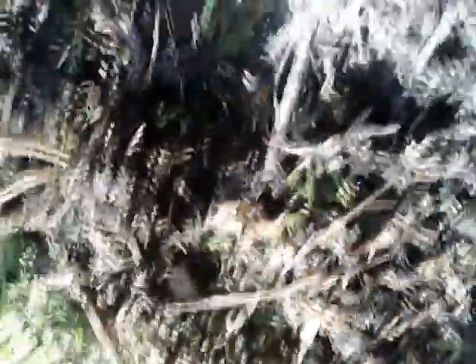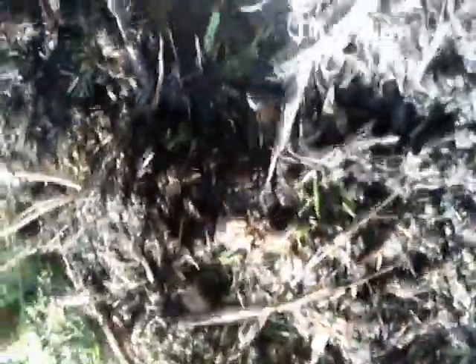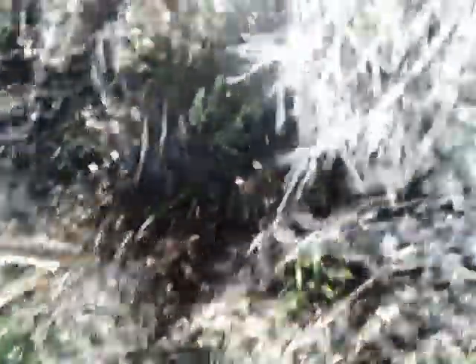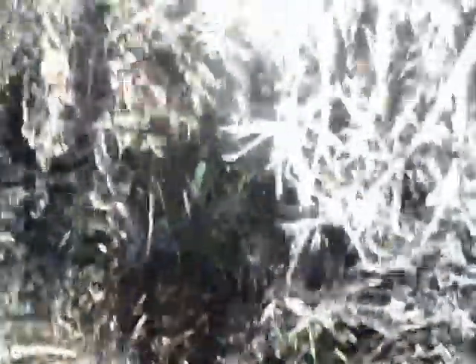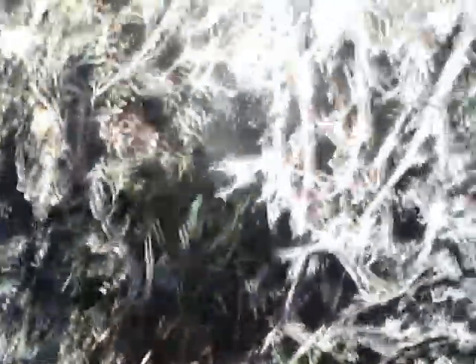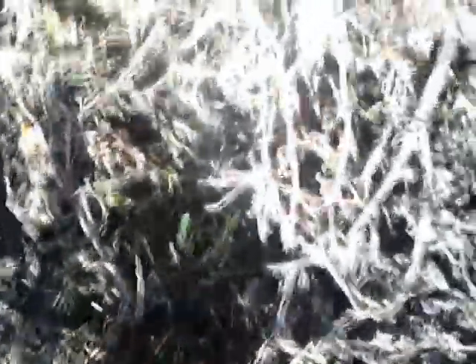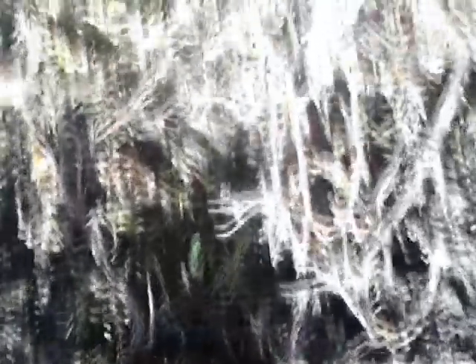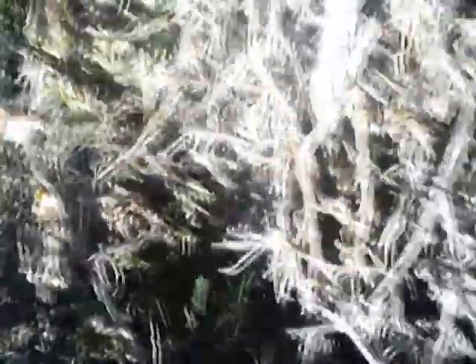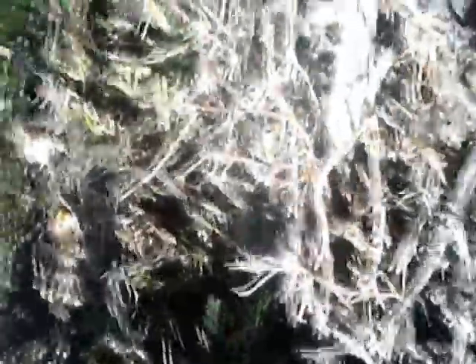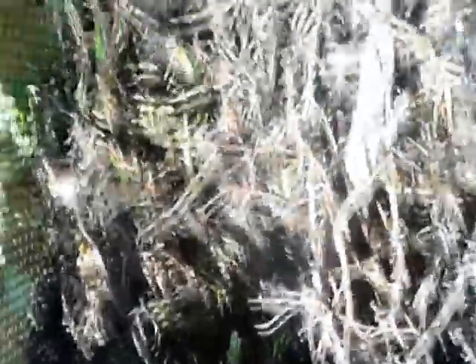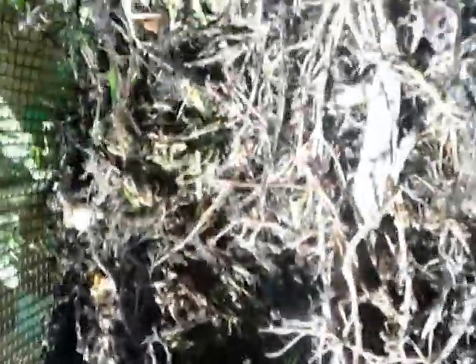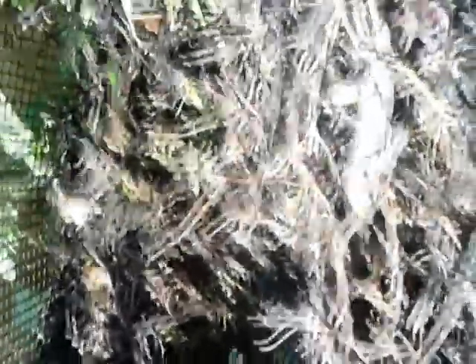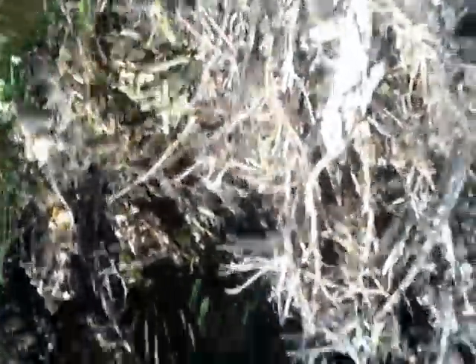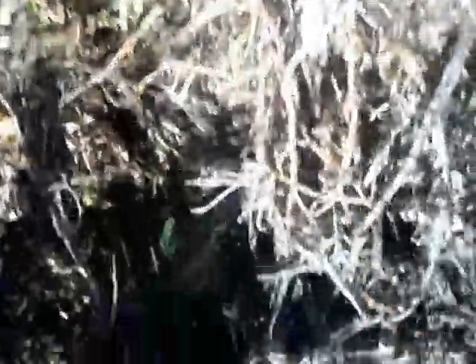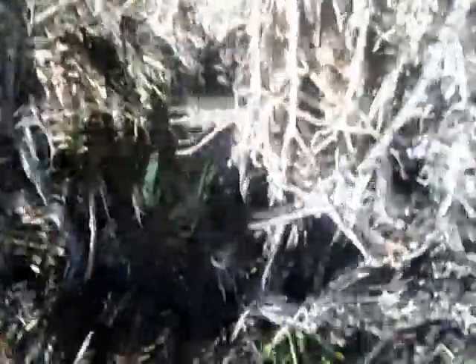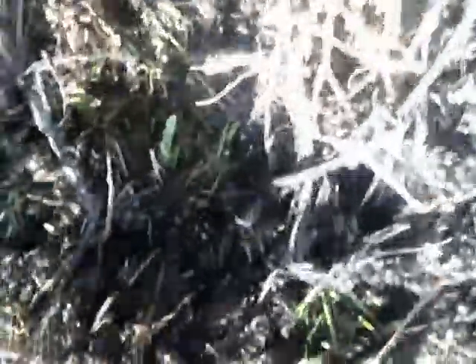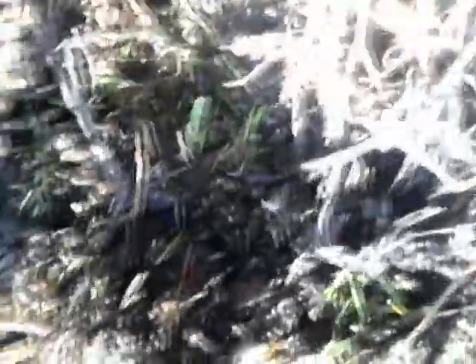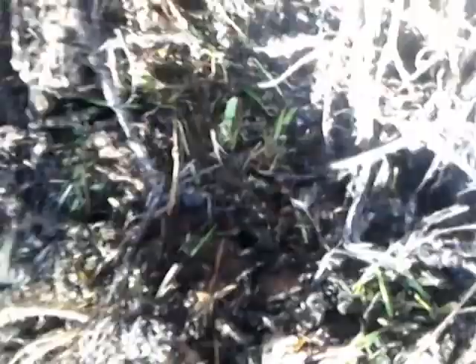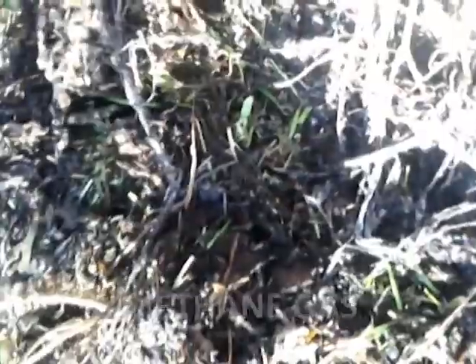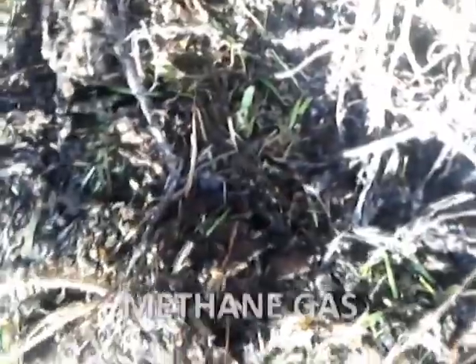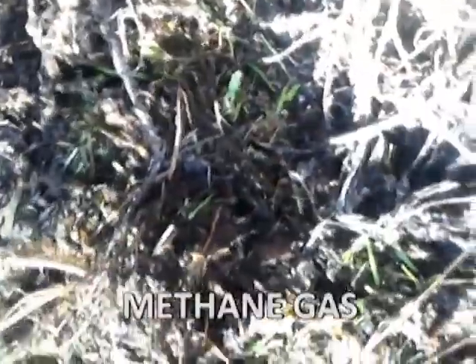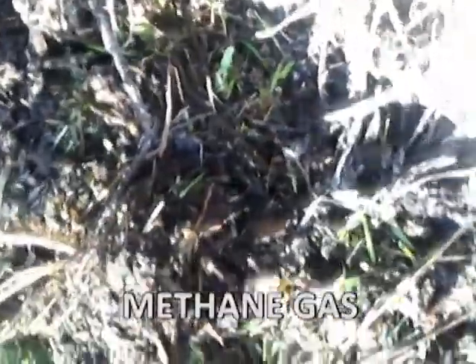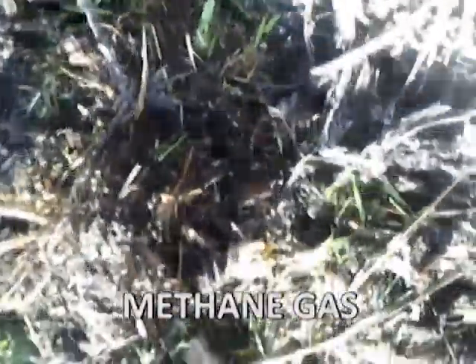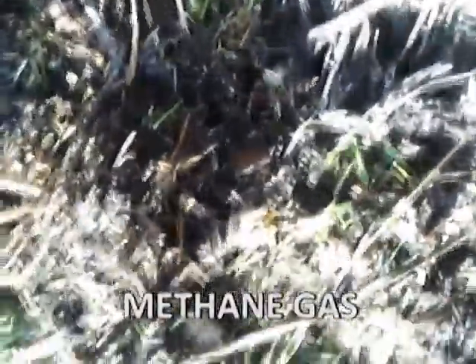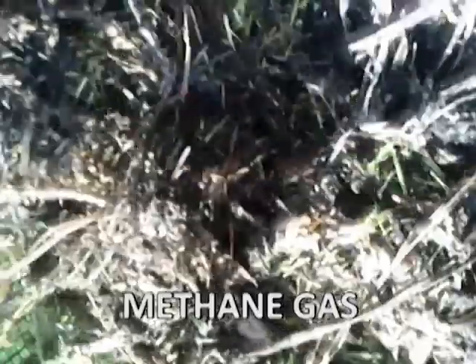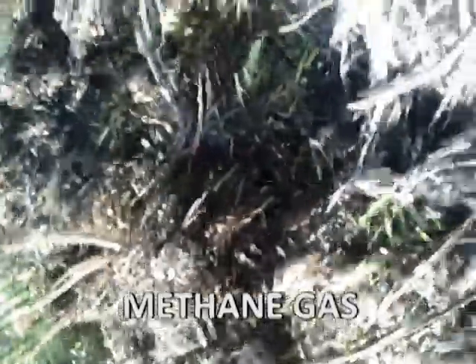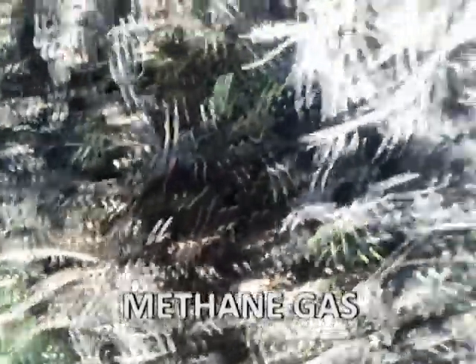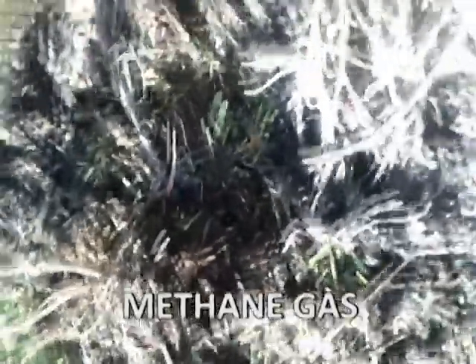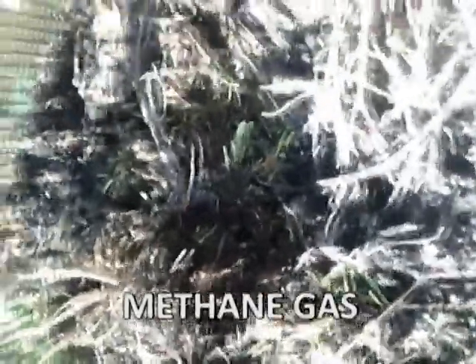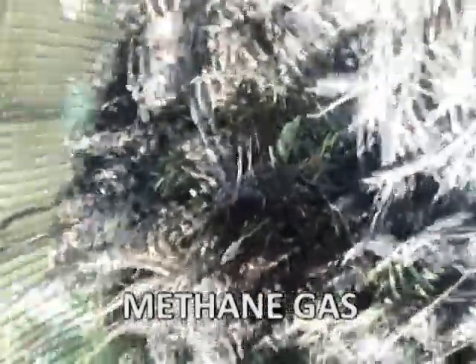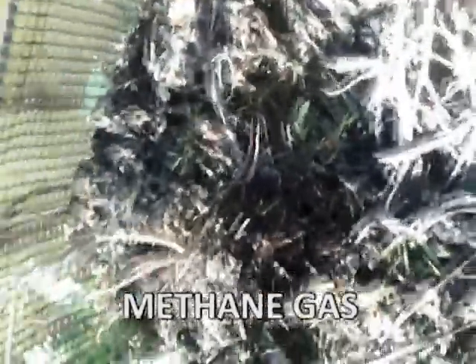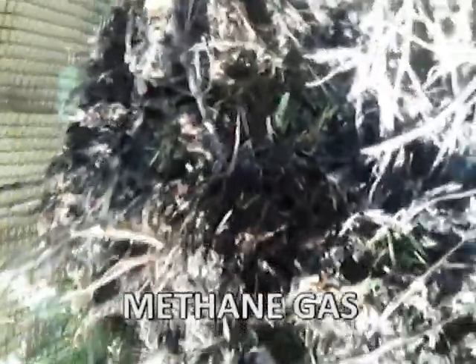When you see steam, those are actually gases being released — mostly methane gas.